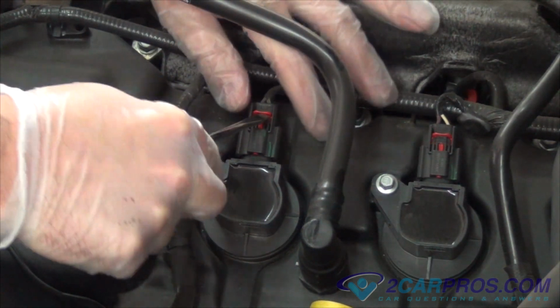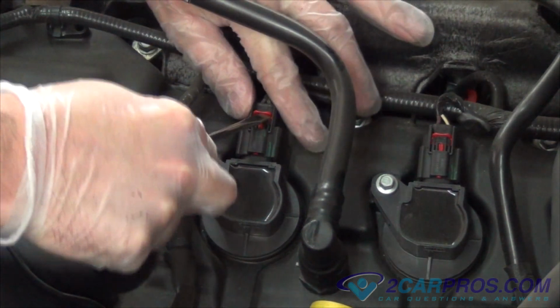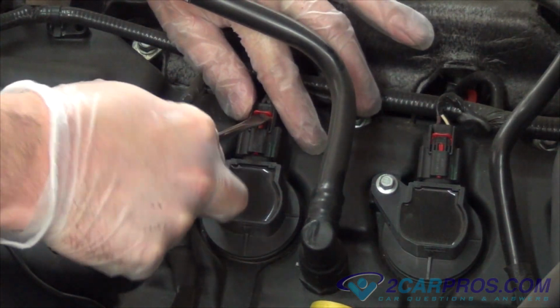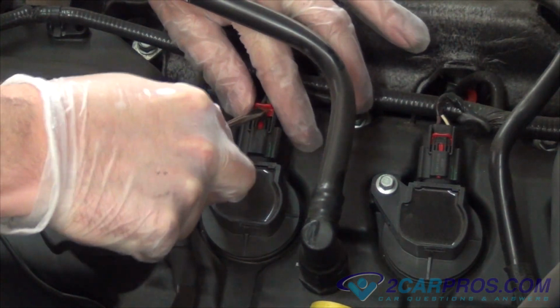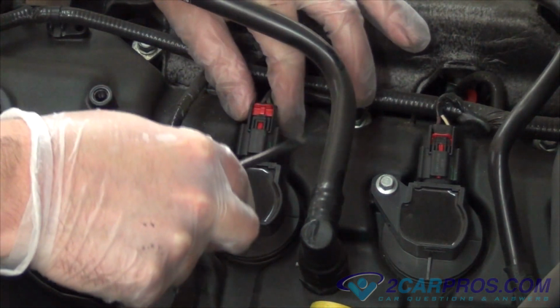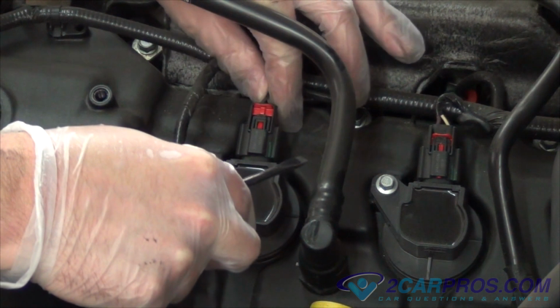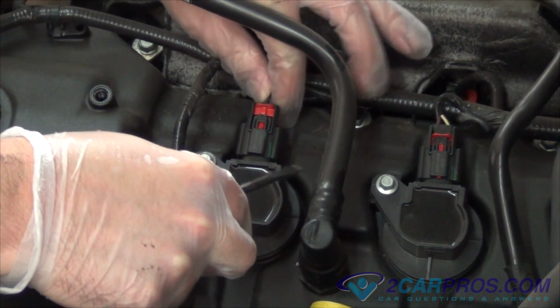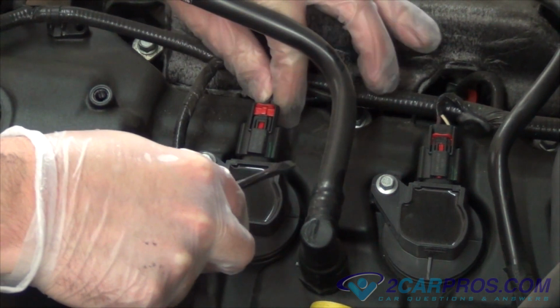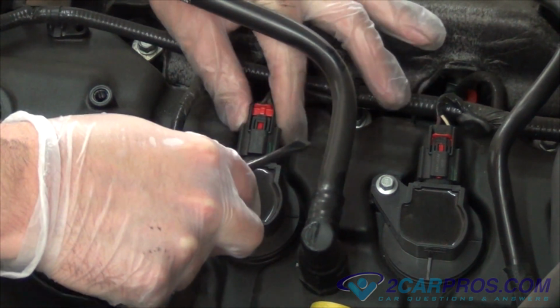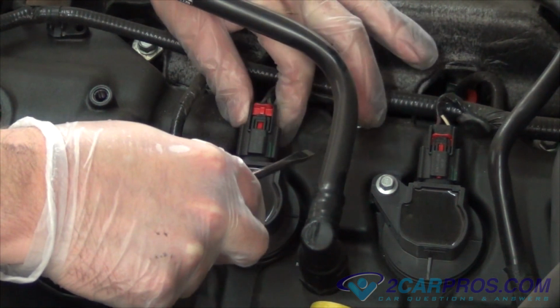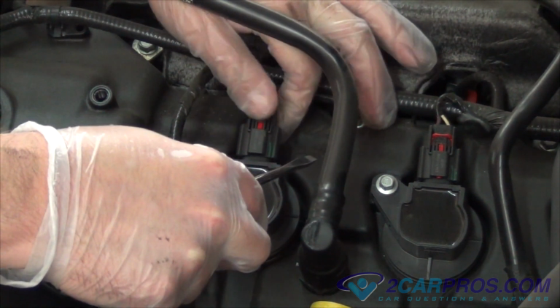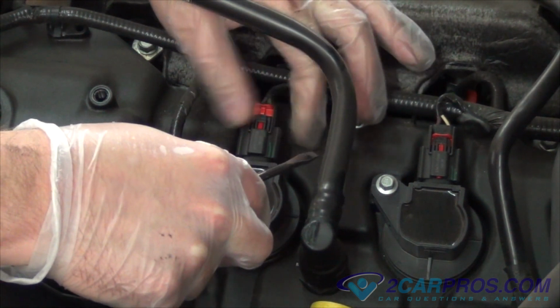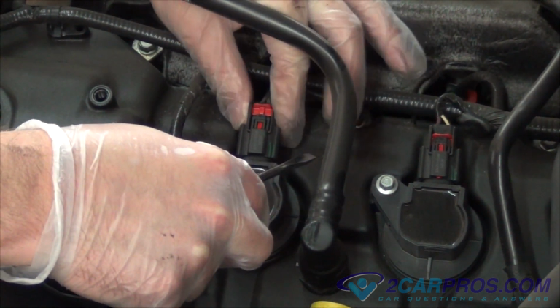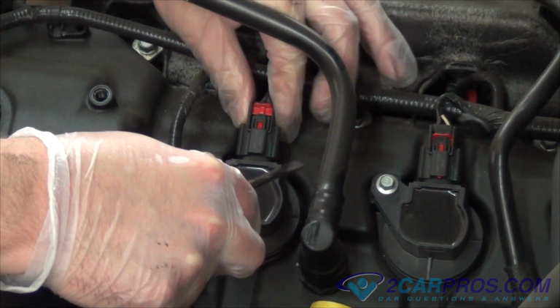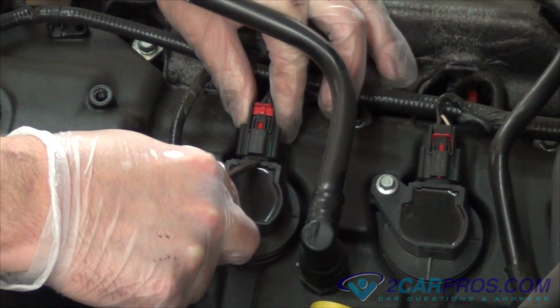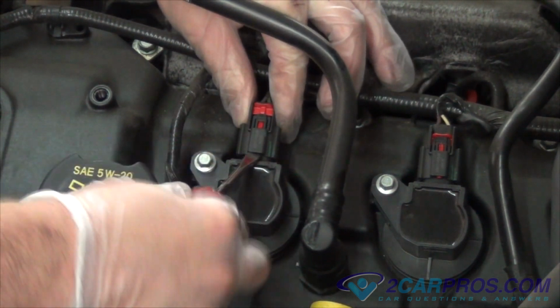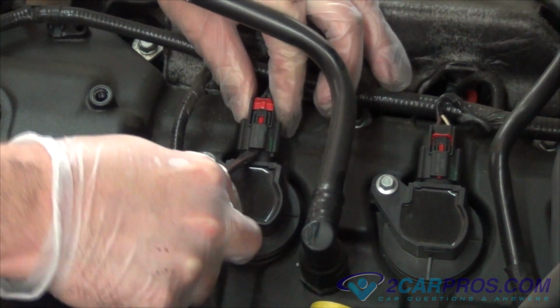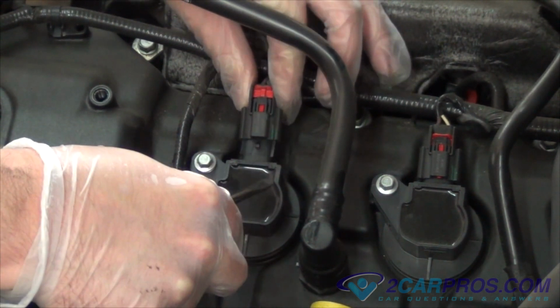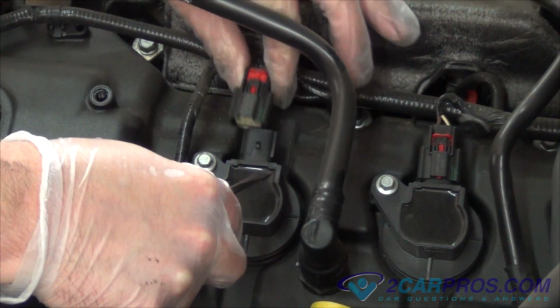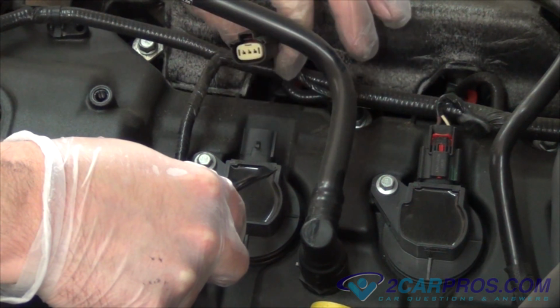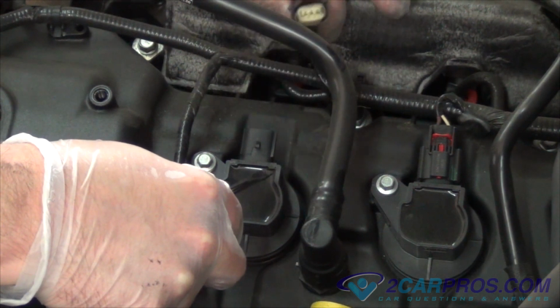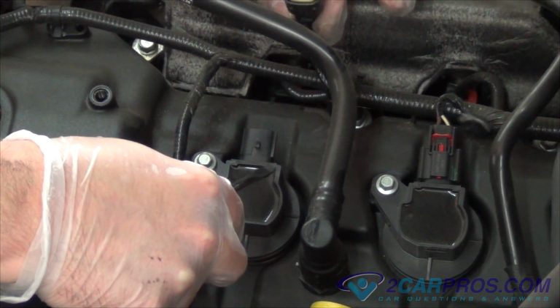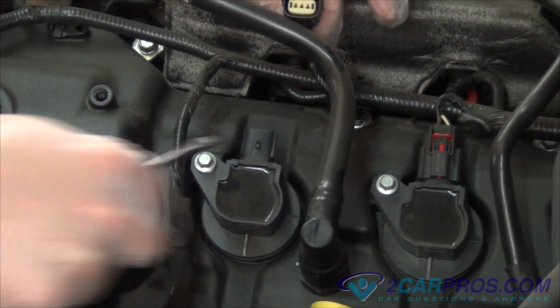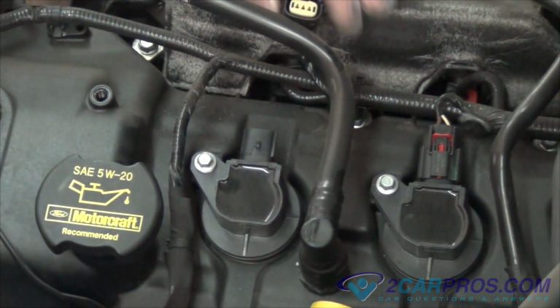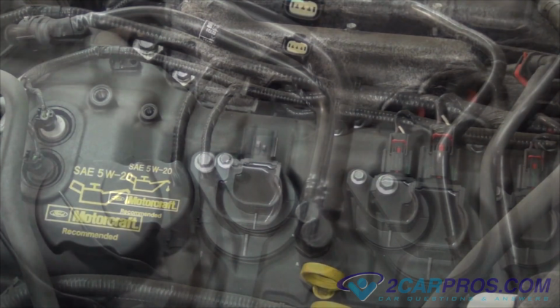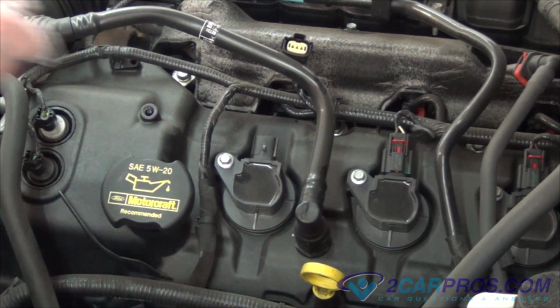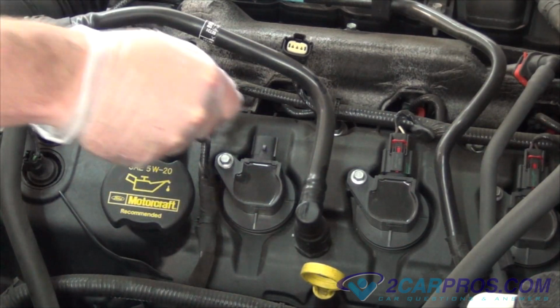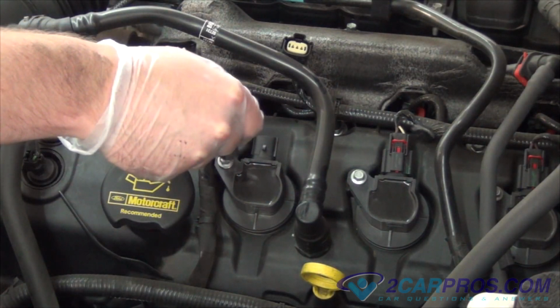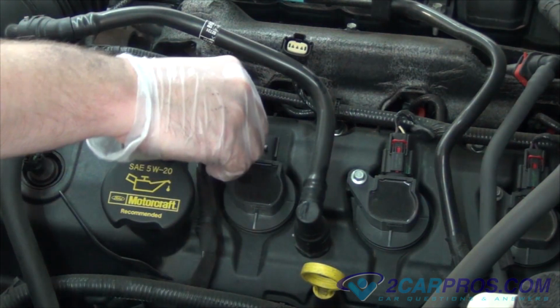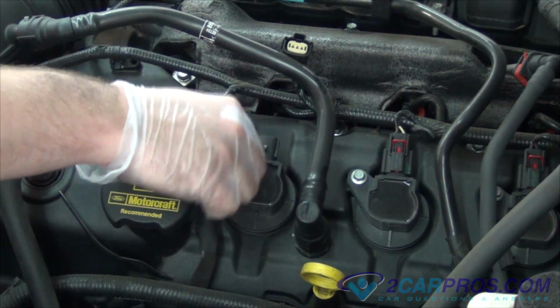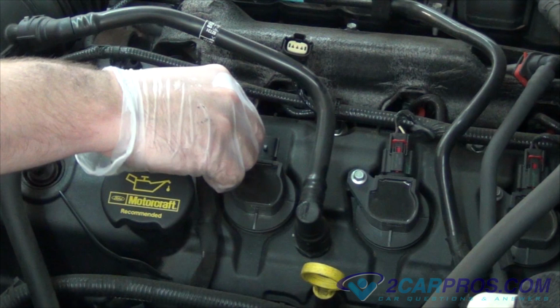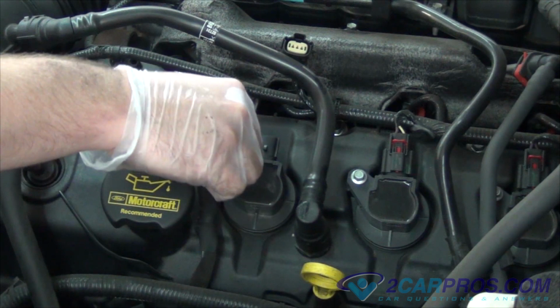Identify the cylinder that will be tested. If all cylinders are being tested, it should be performed one at a time. Note: if all cylinders are being tested and two cylinders test low that are next to each other, the head gasket could be blown between the cylinders.